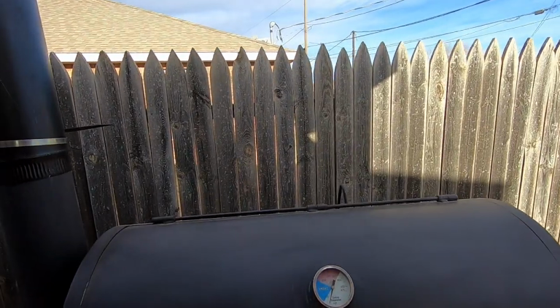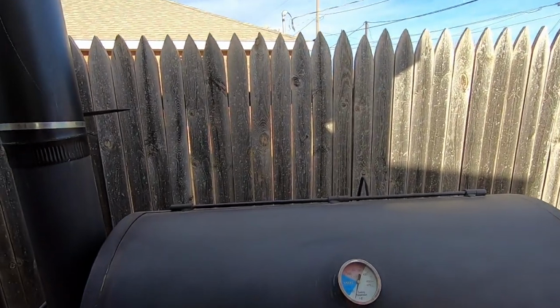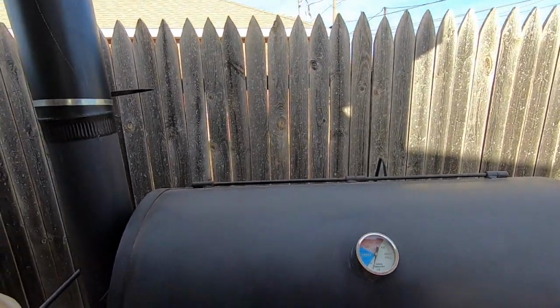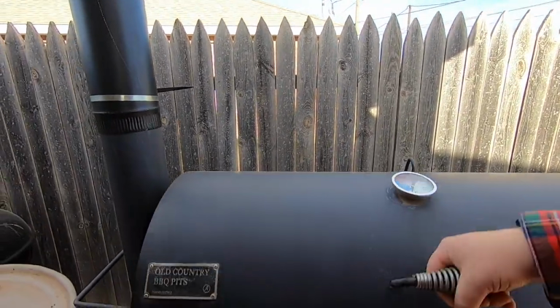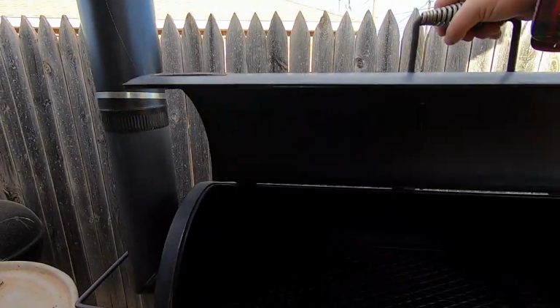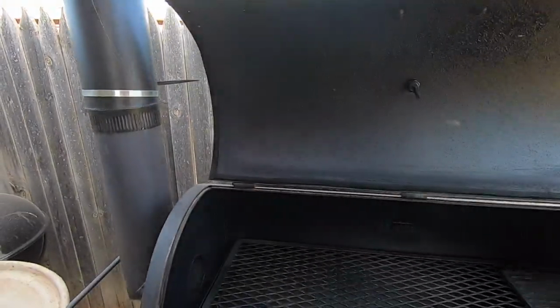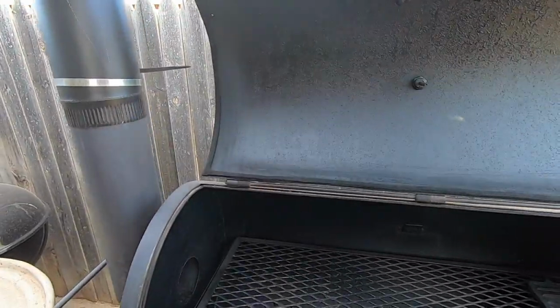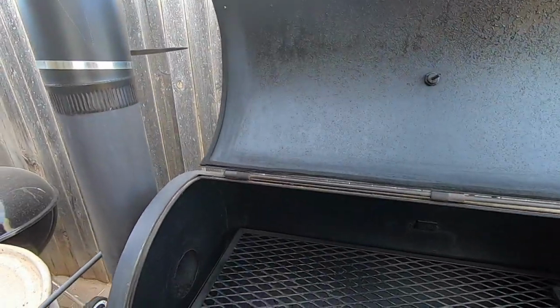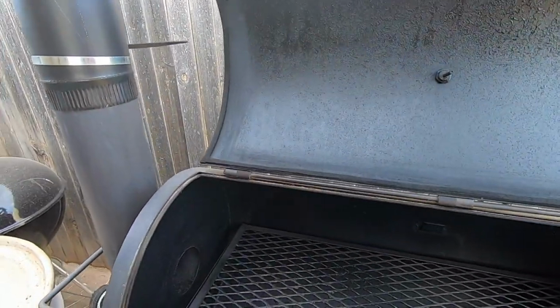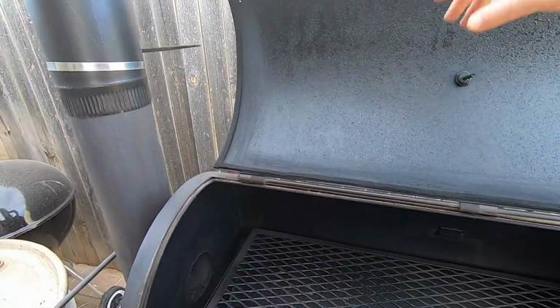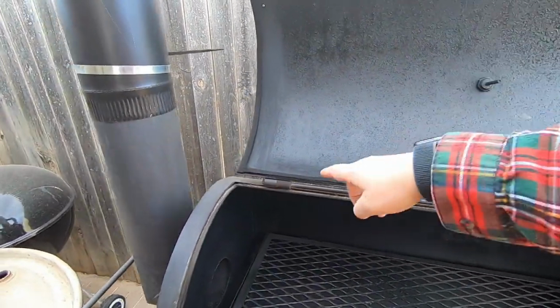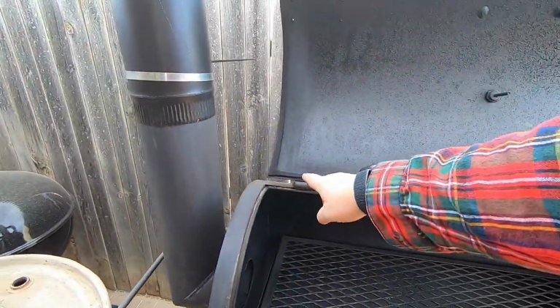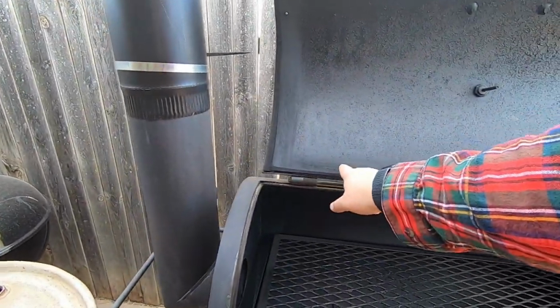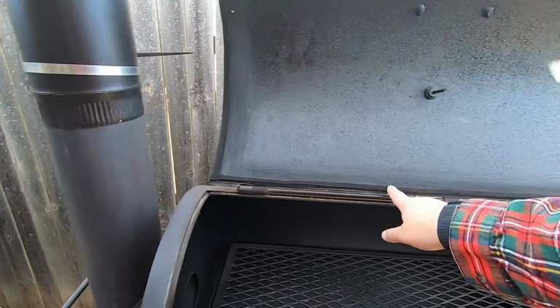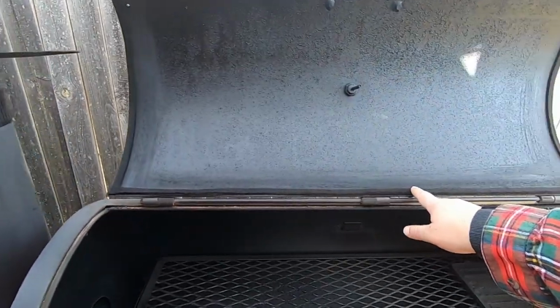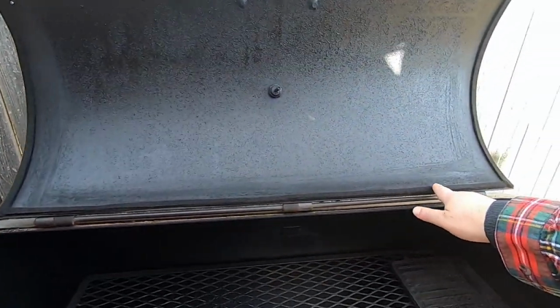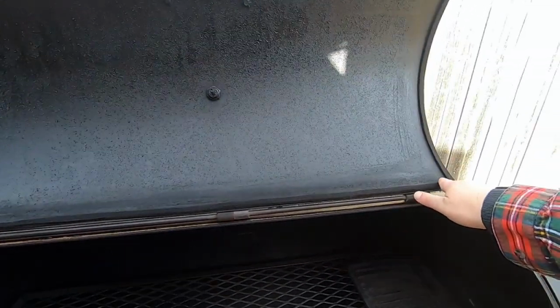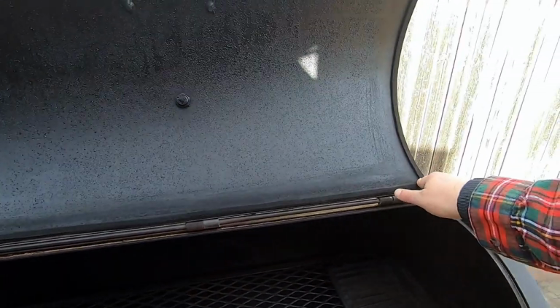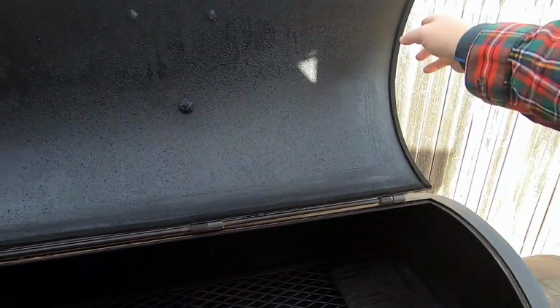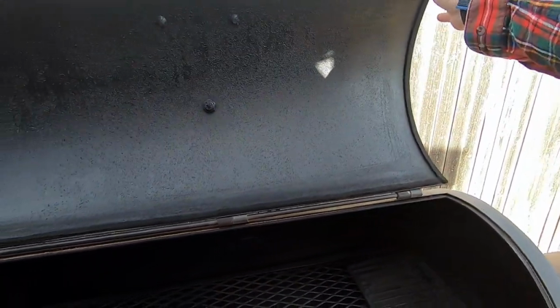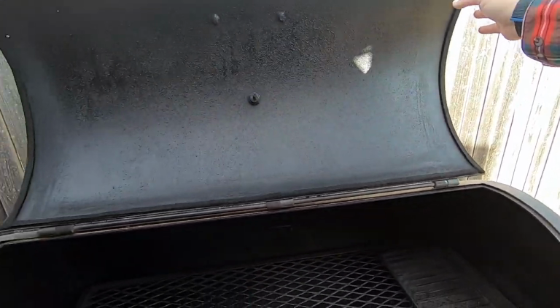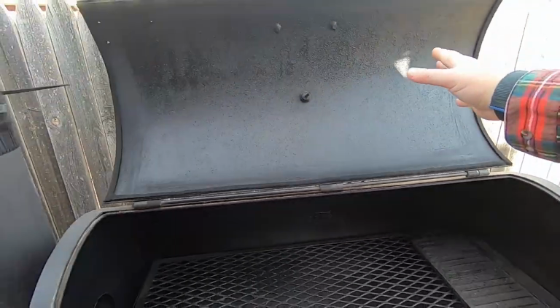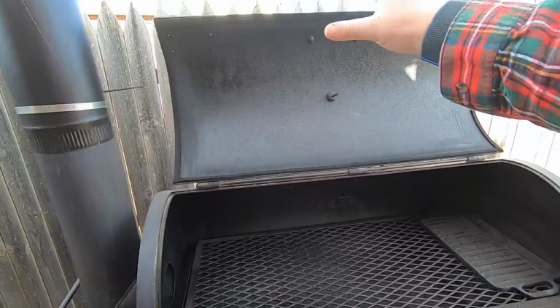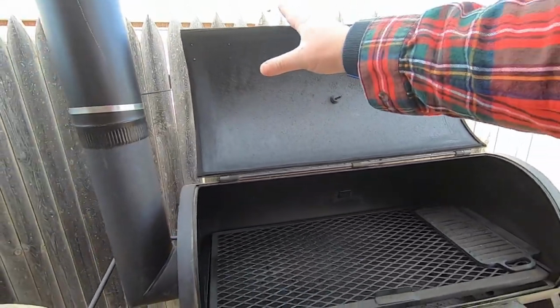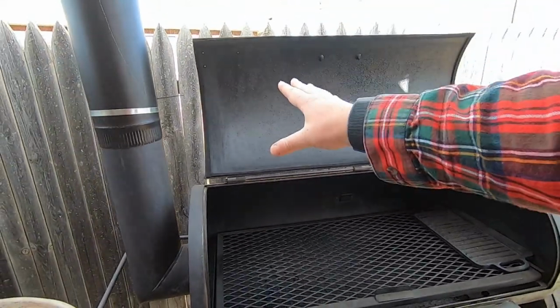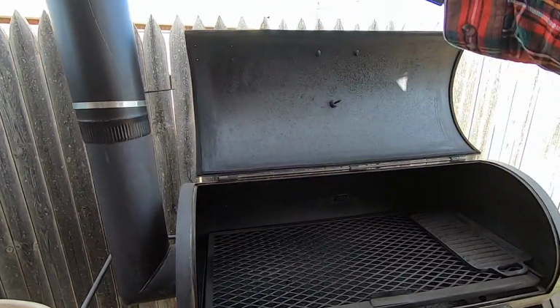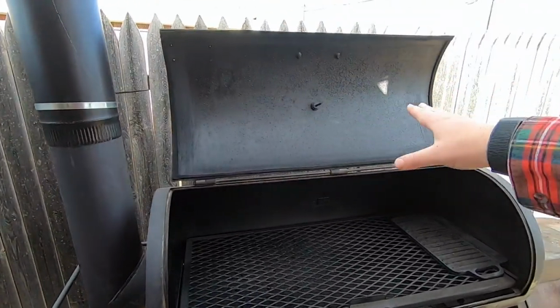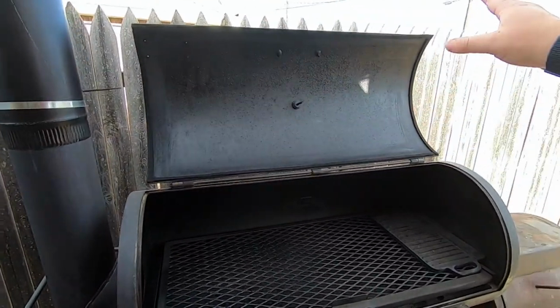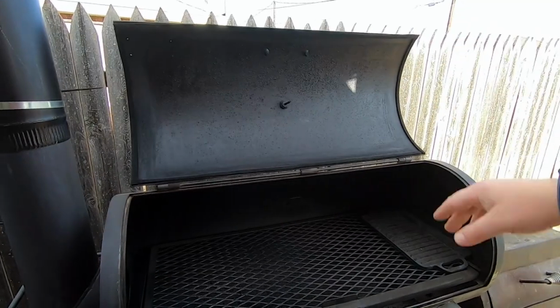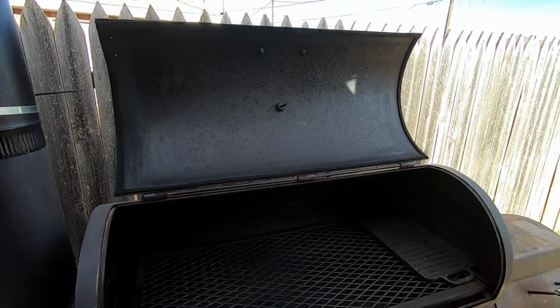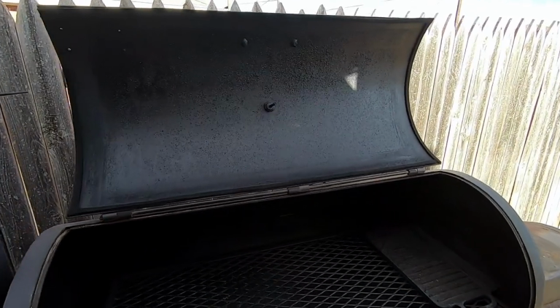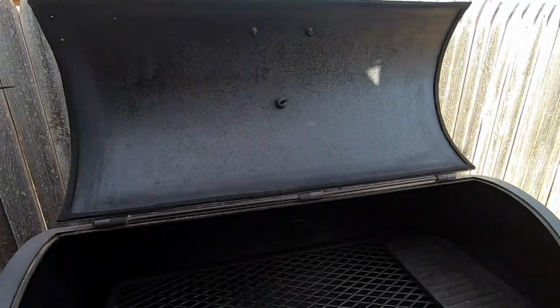Opening up the cook chamber, you'll see that I did clean and add felt gasket all the way around here so that no heat or smoke escapes through there any longer.